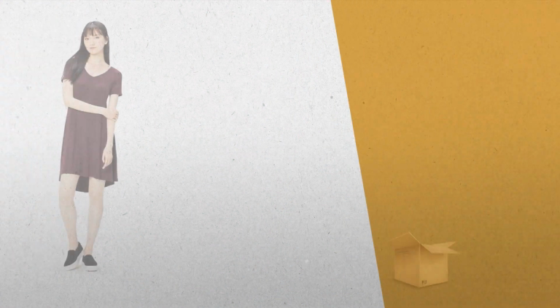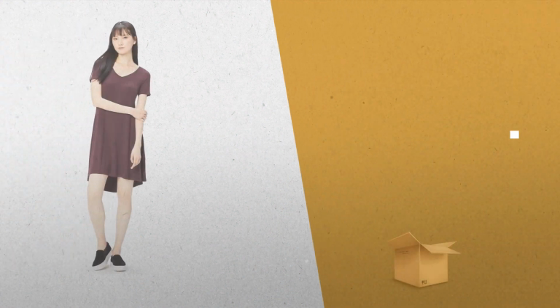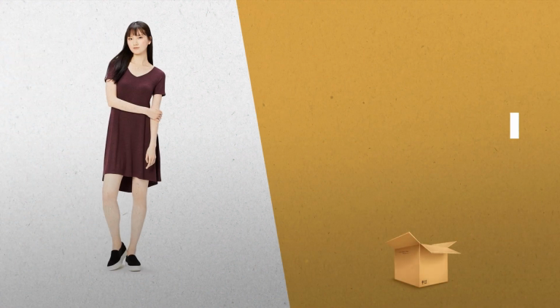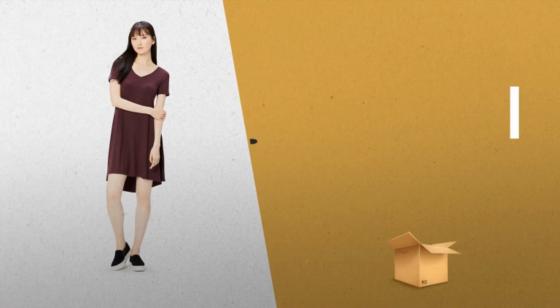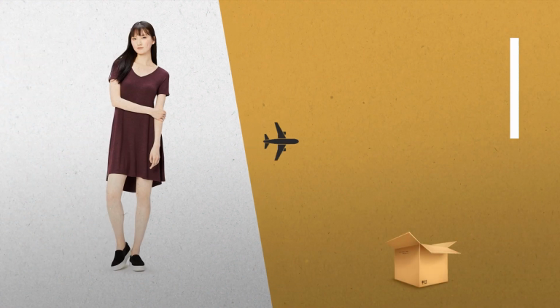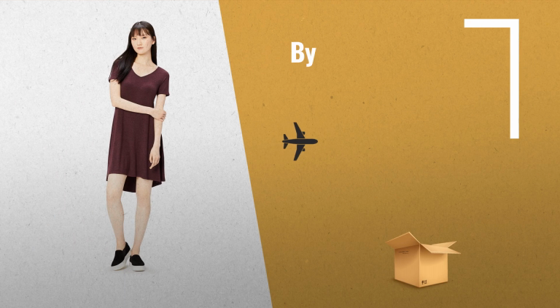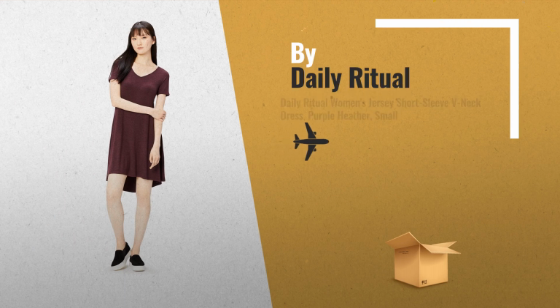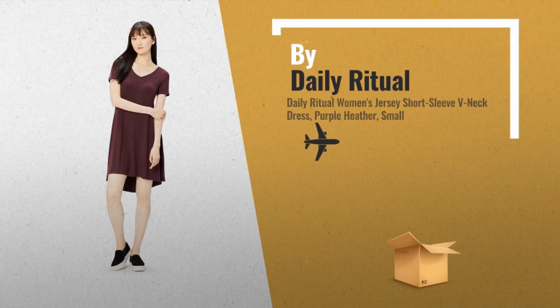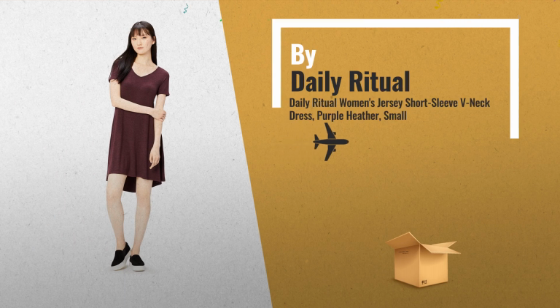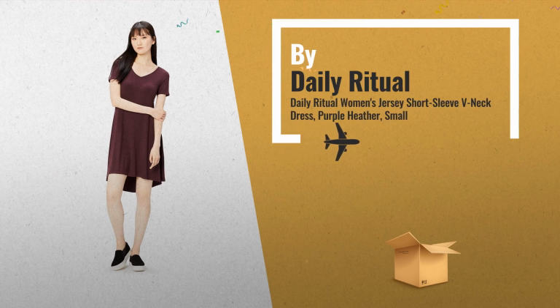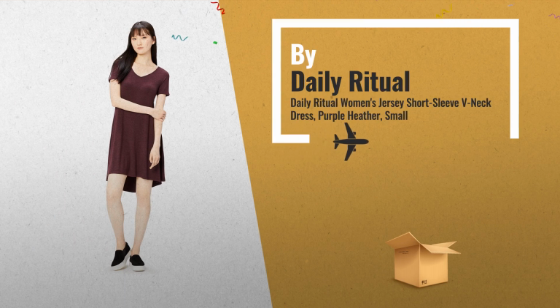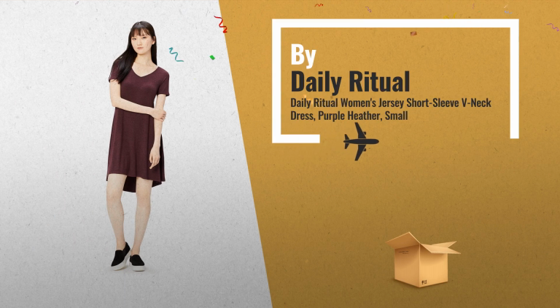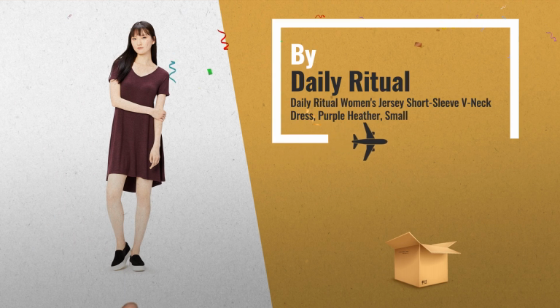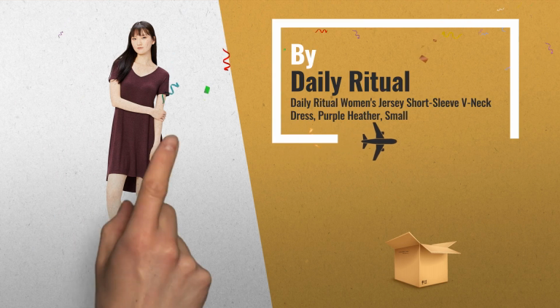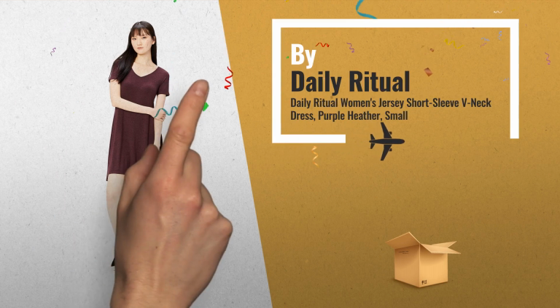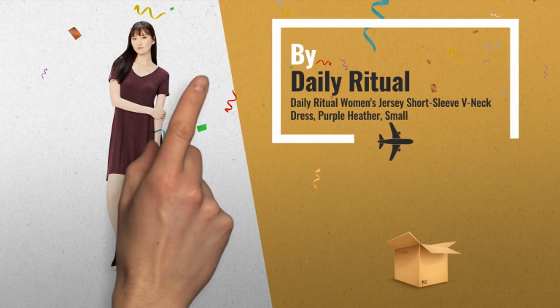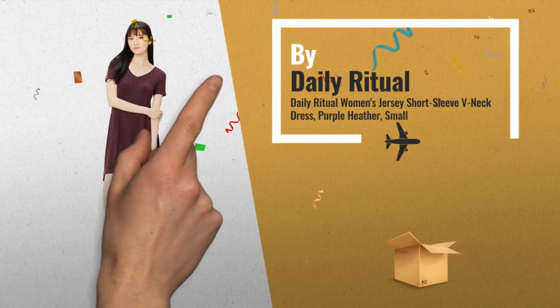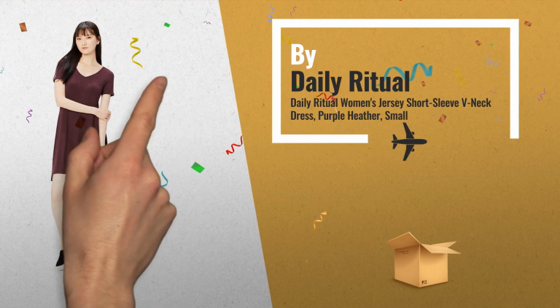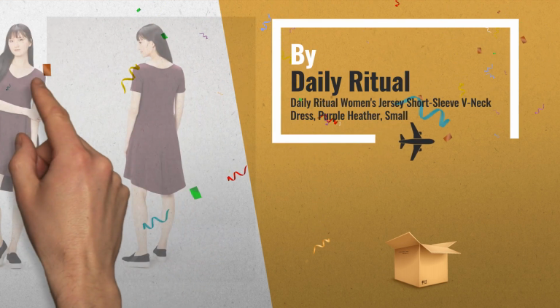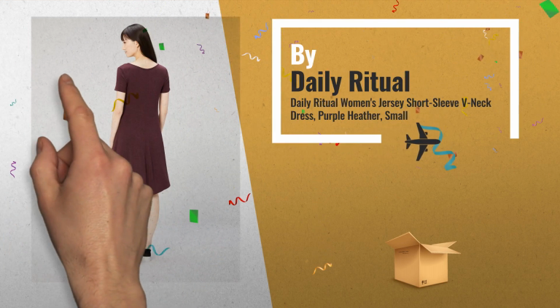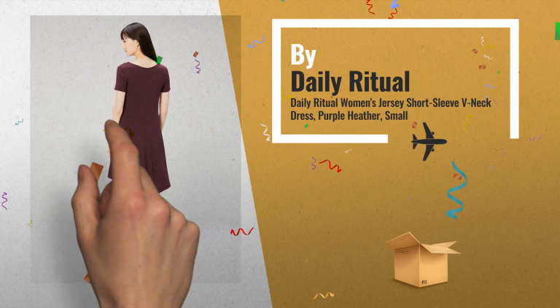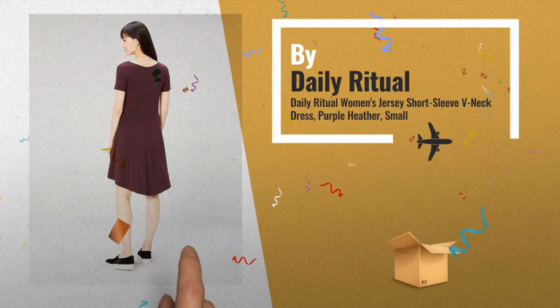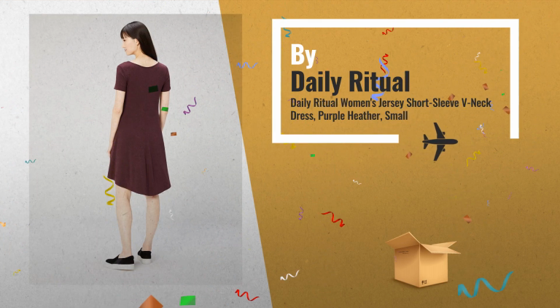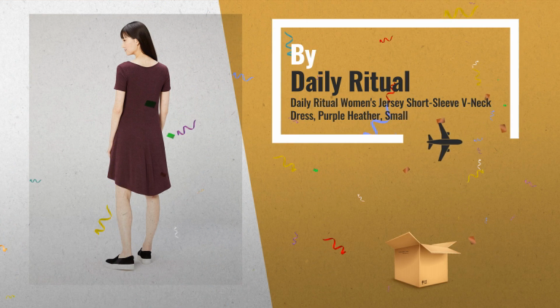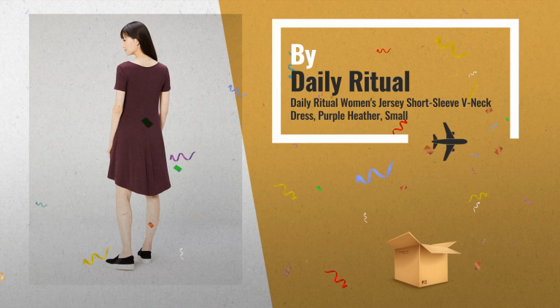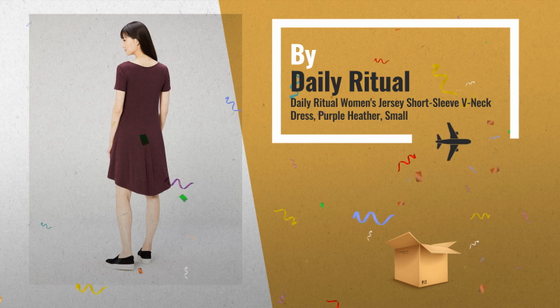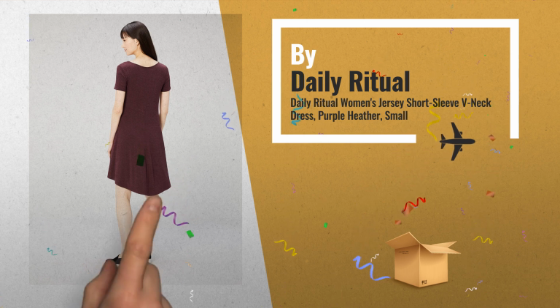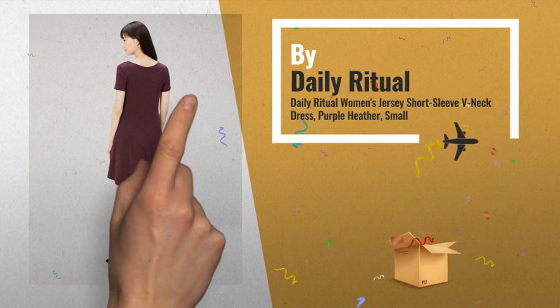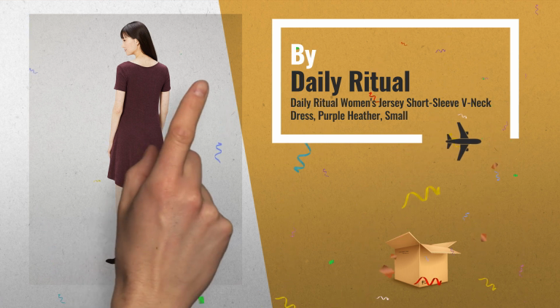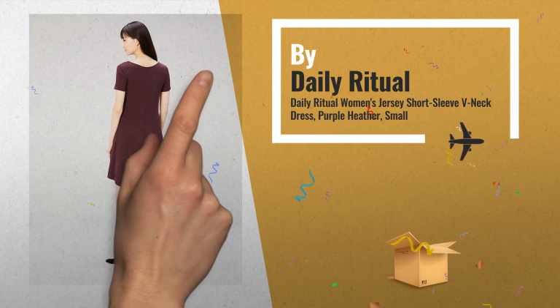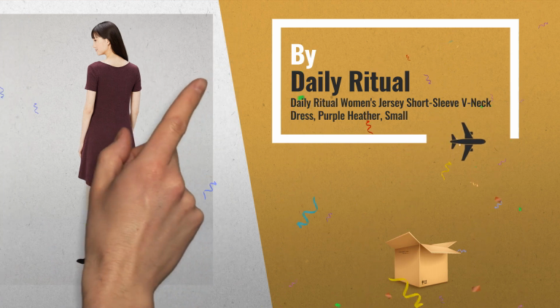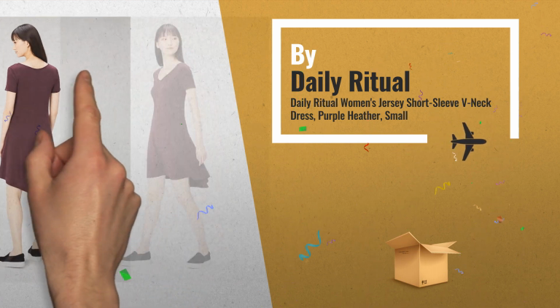Number 2: this classic short sleeve dress features a V-neckline and a swinging high-low hem, by Daily Ritual.